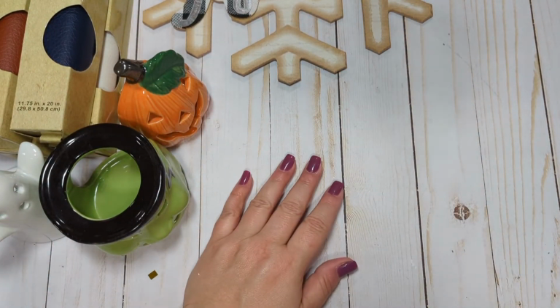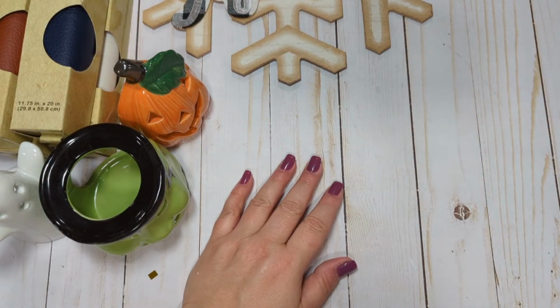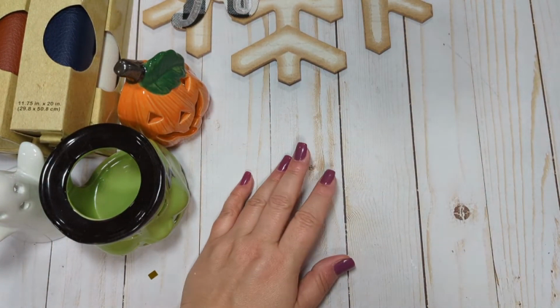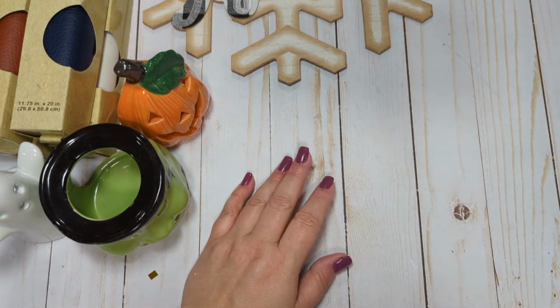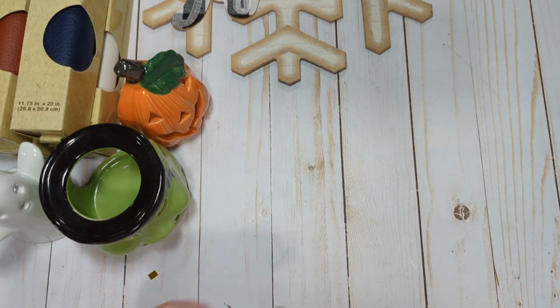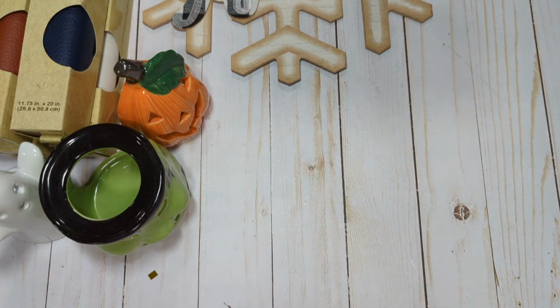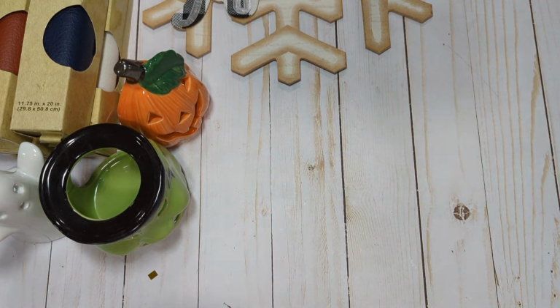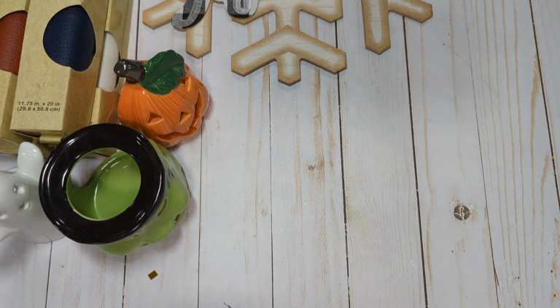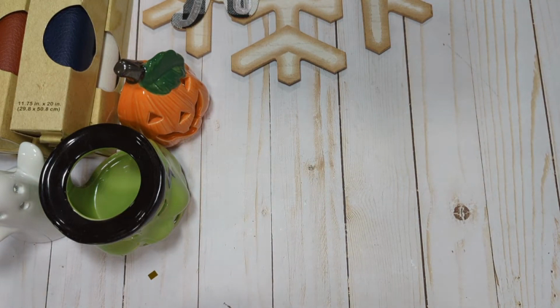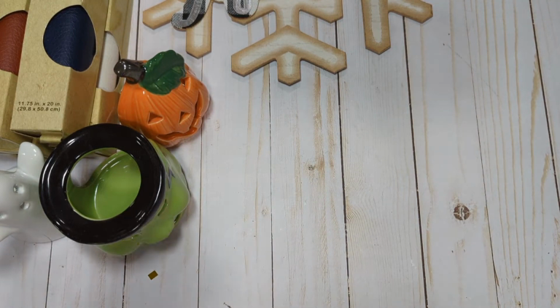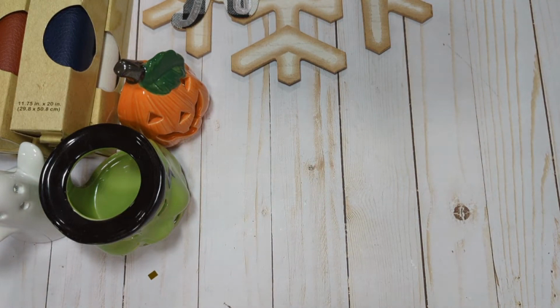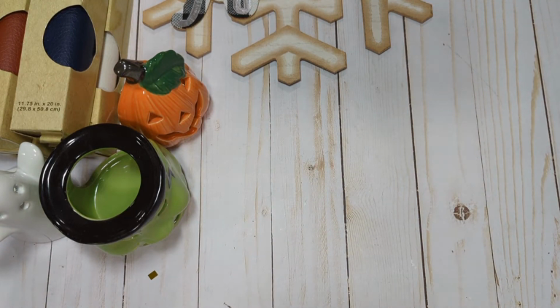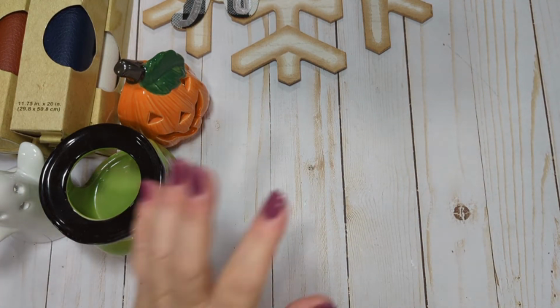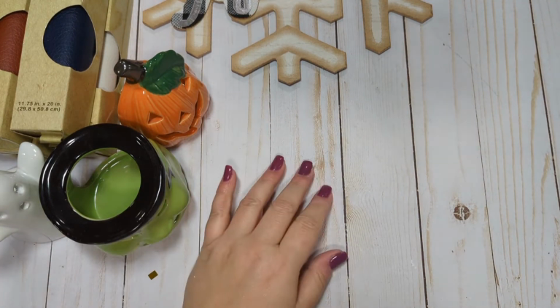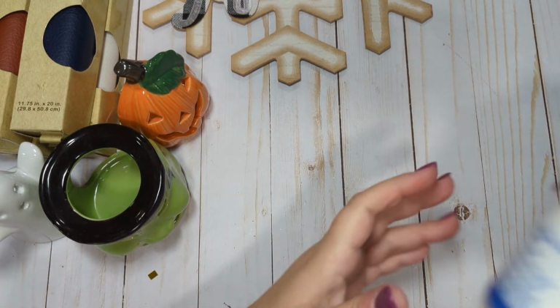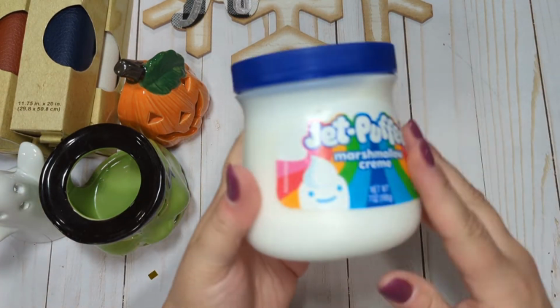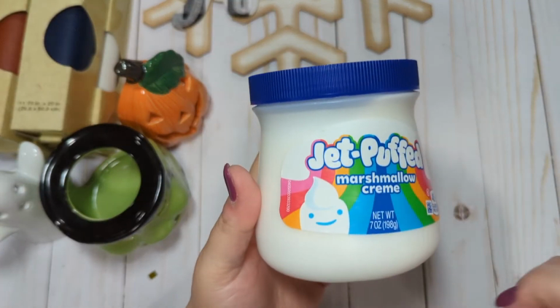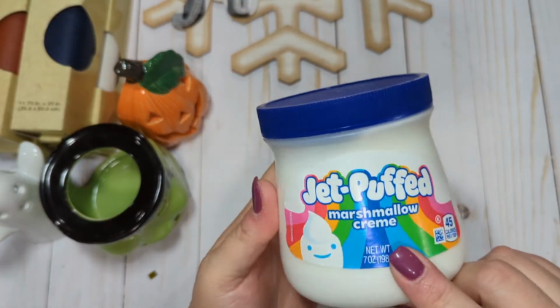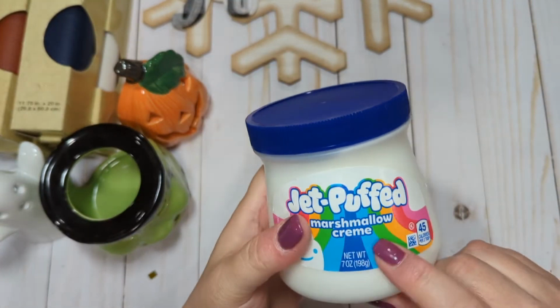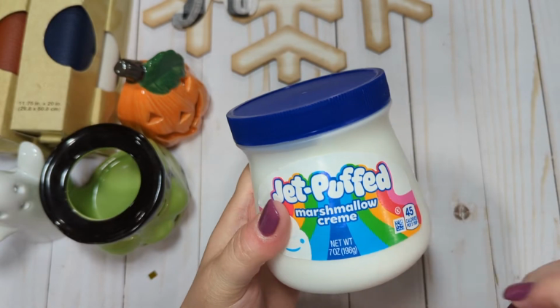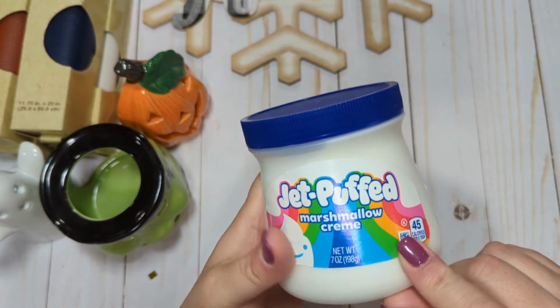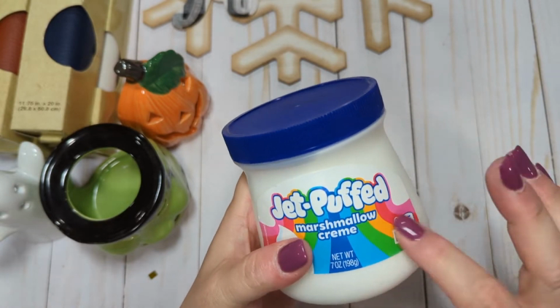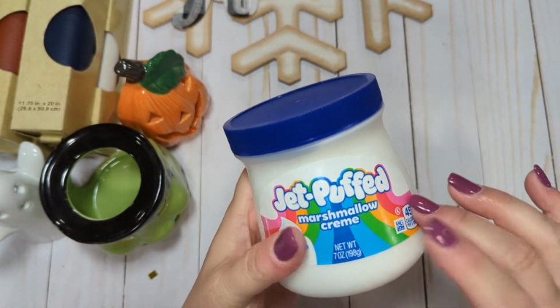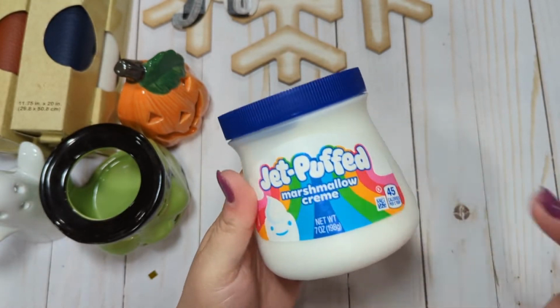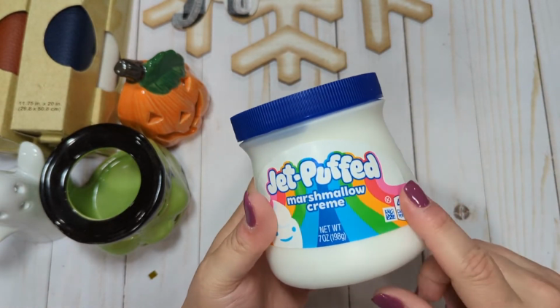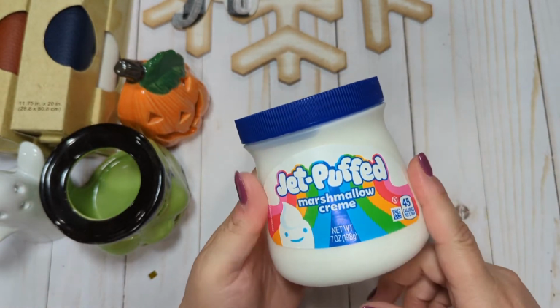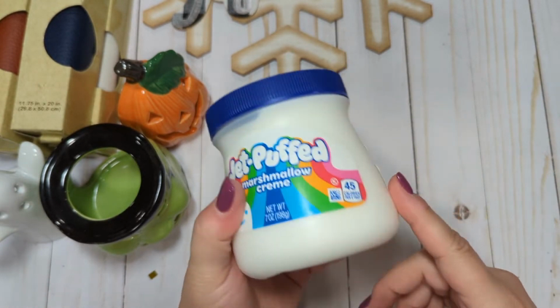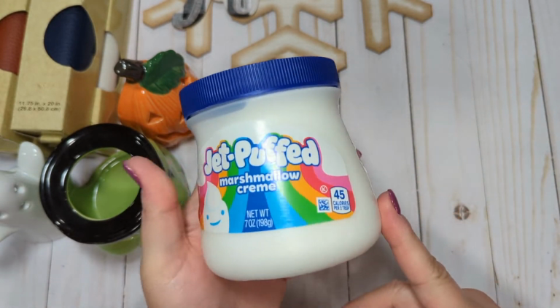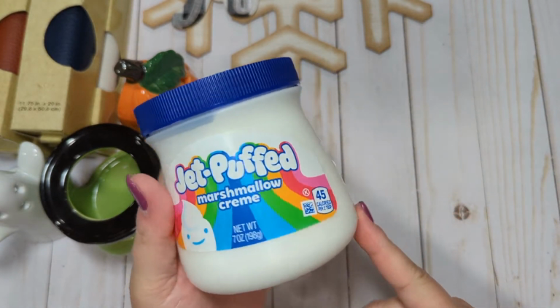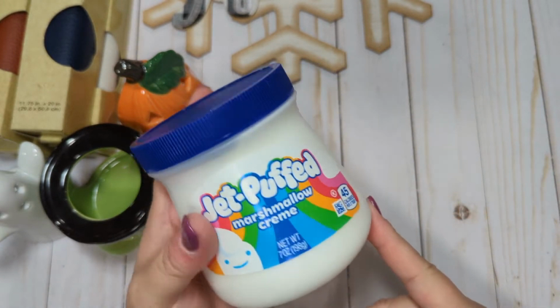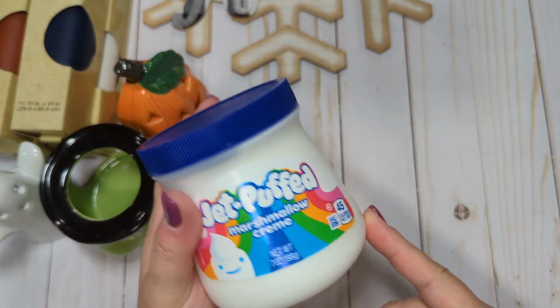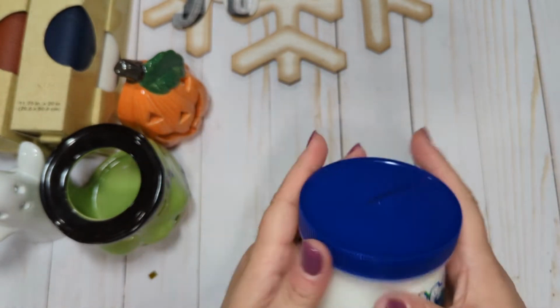In my other Dollar Tree video I bought some hot cocoa mix, and they had some marshmallow cream fluff, so I picked some up to have with my hot chocolate.